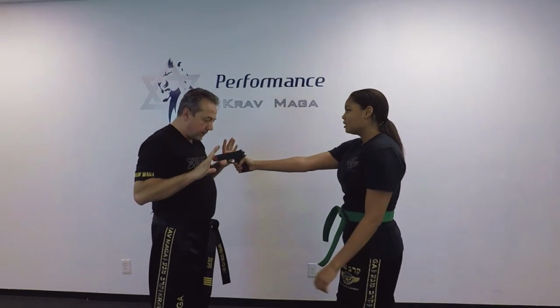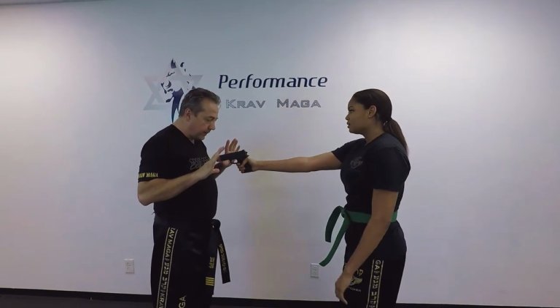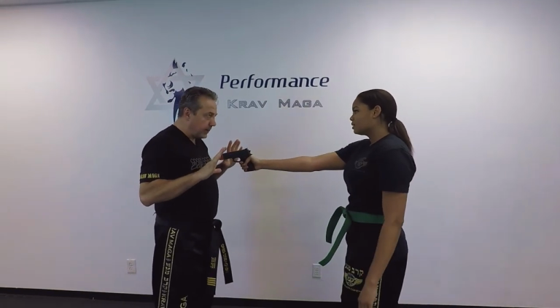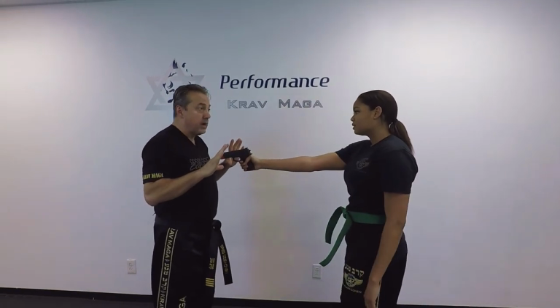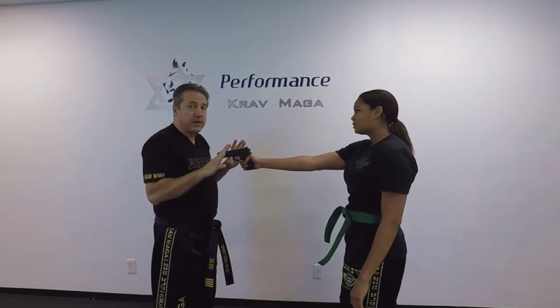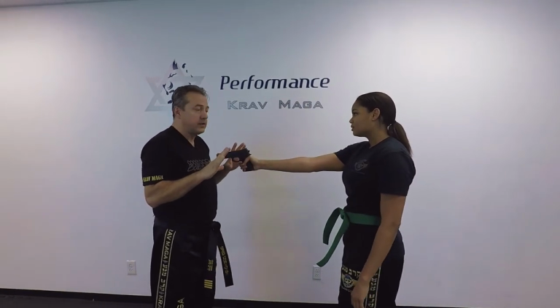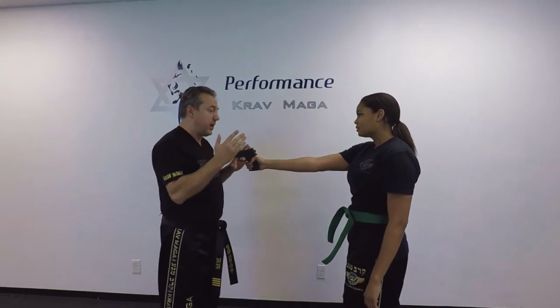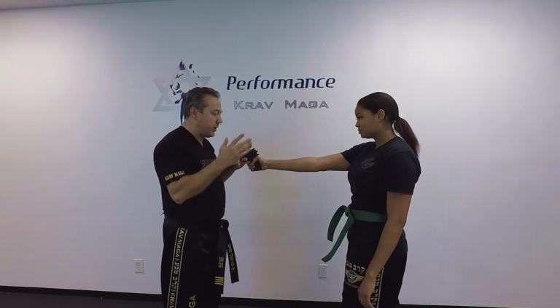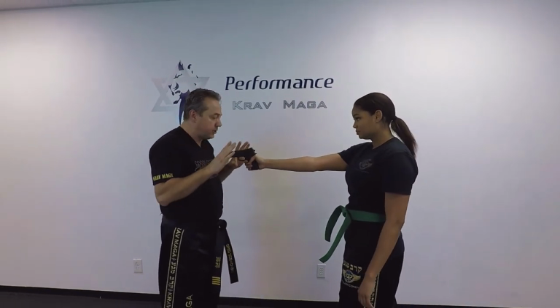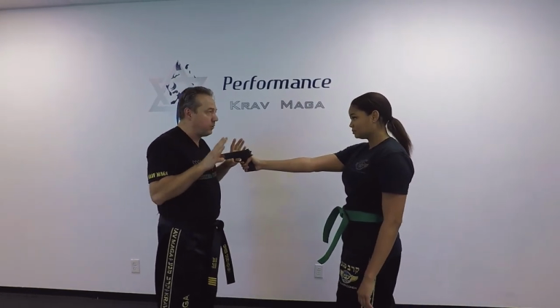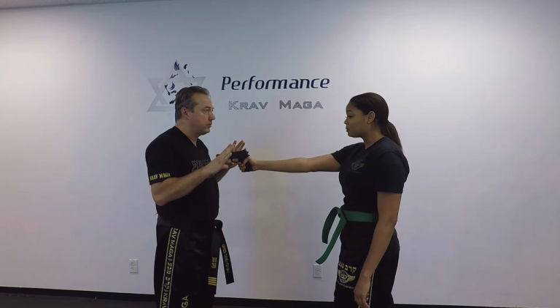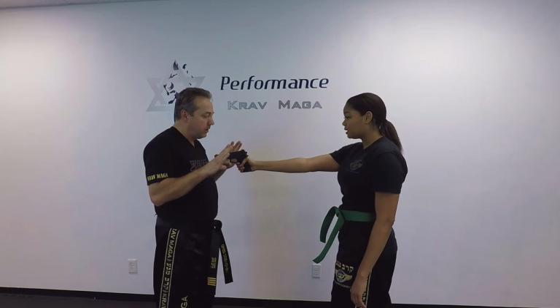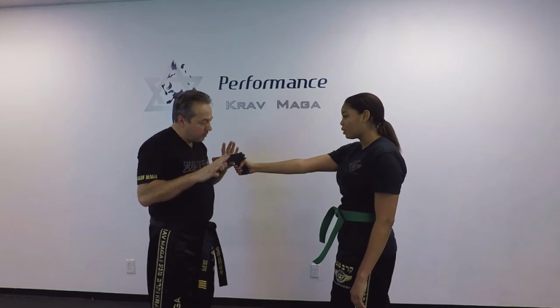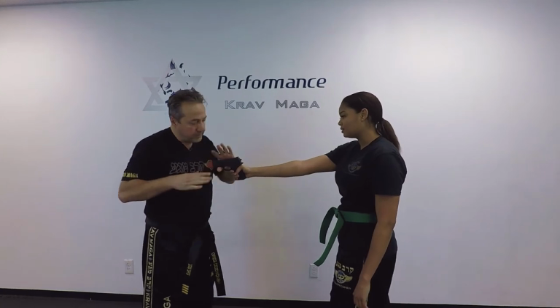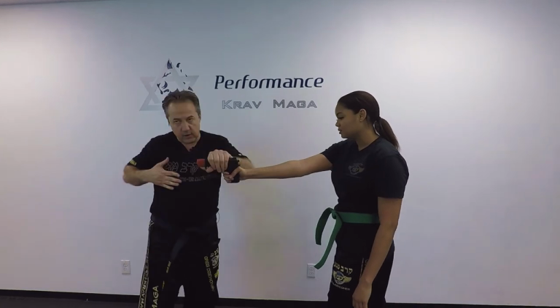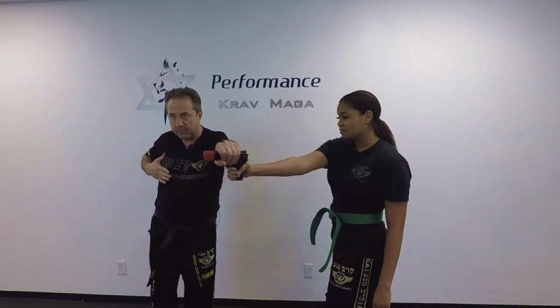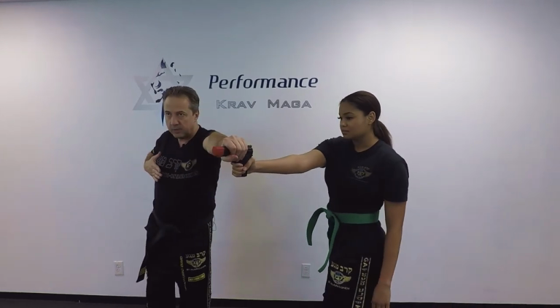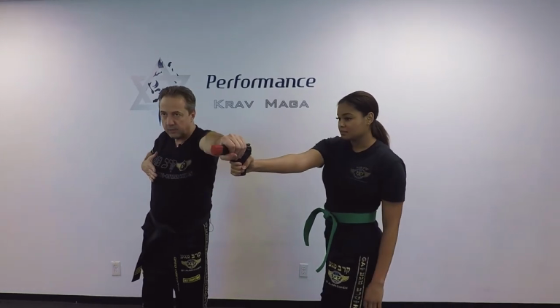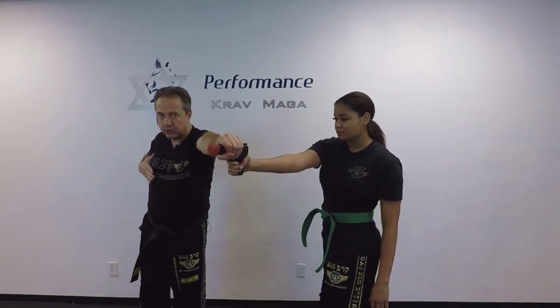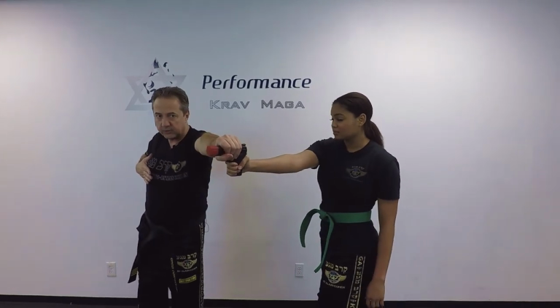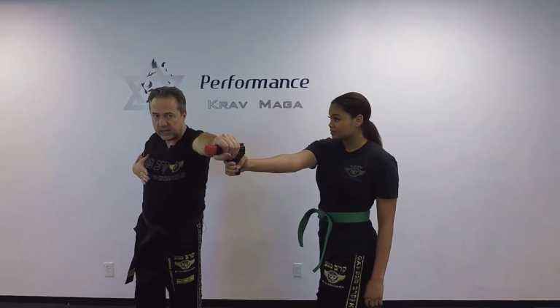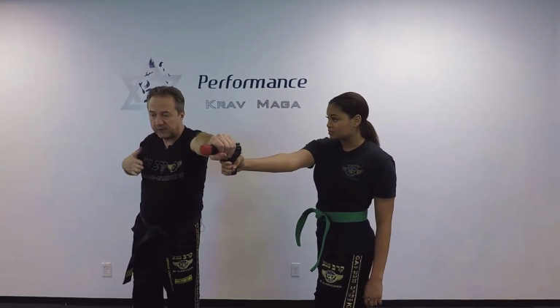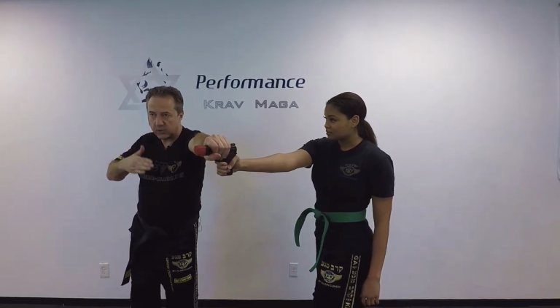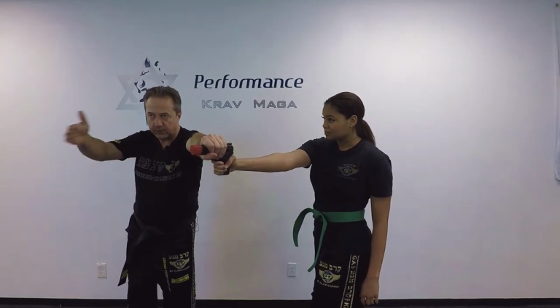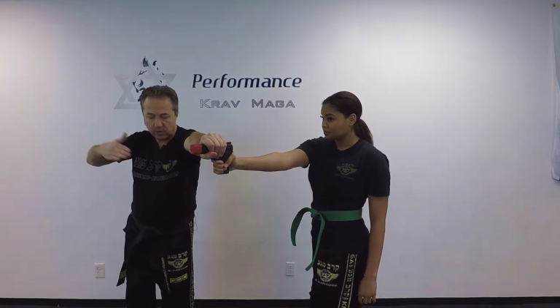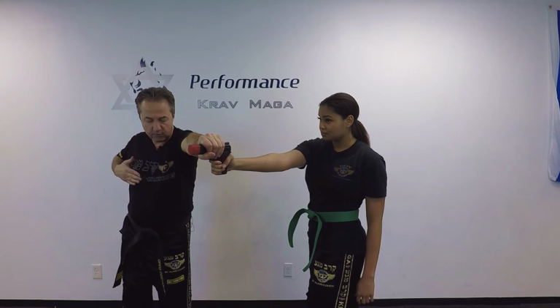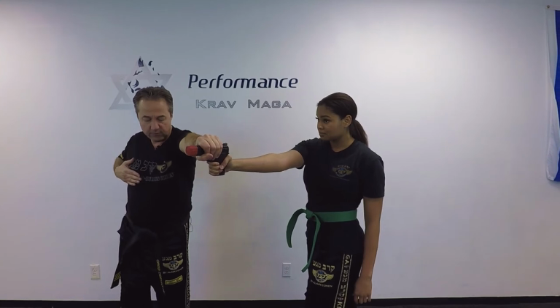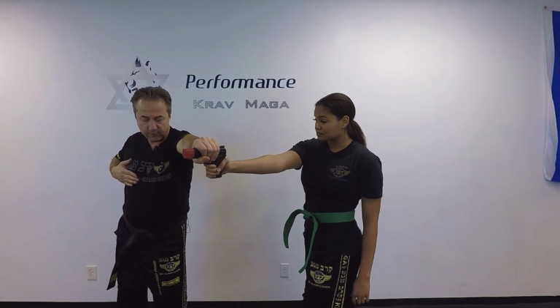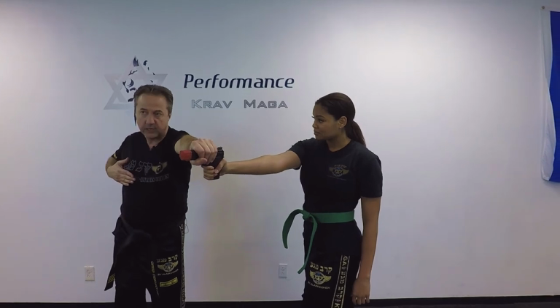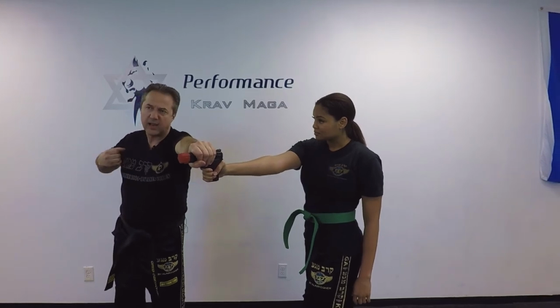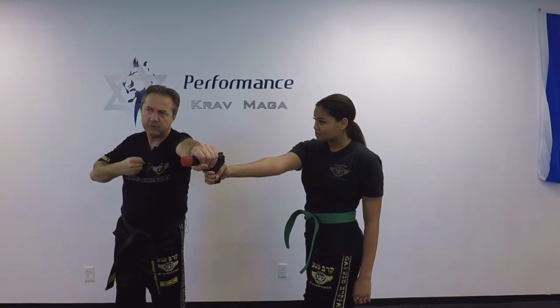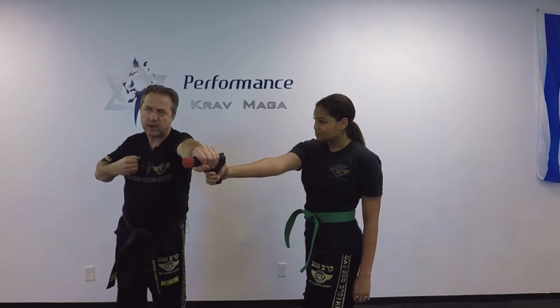Hands are here, I'm scared. I'm going to ask the question: 'What do you want?' 'Give me your money, give me your wallet.' From here I grab and push the gun to the side. If it goes off, it's going to go off far away from me. I come with the punch.